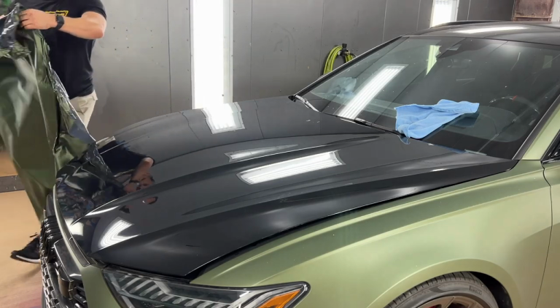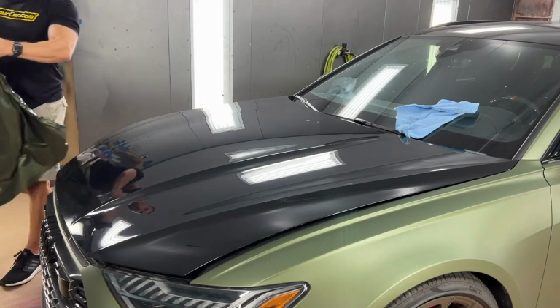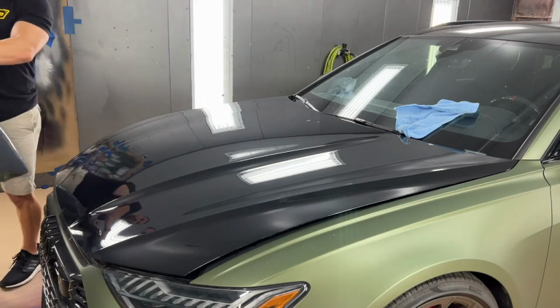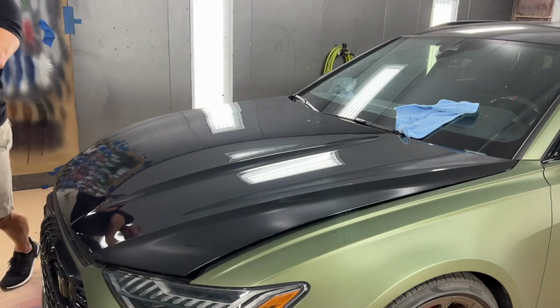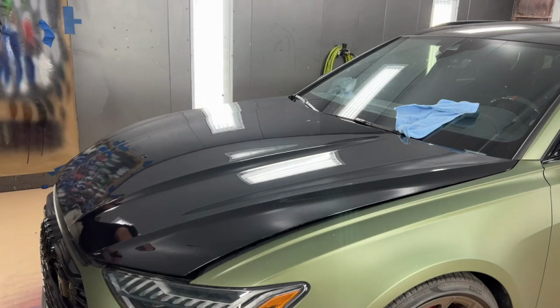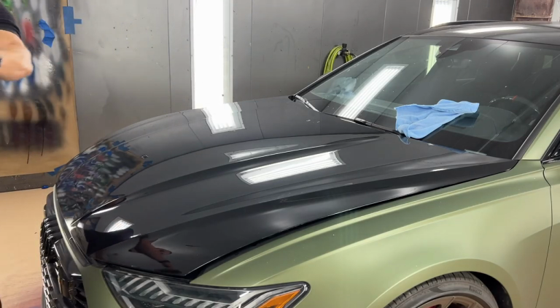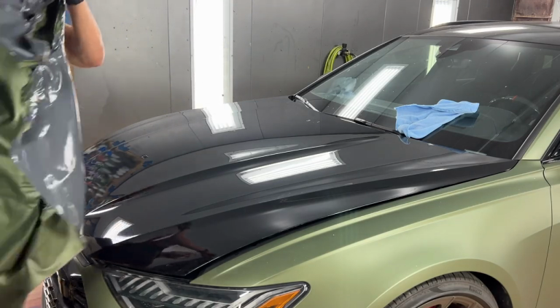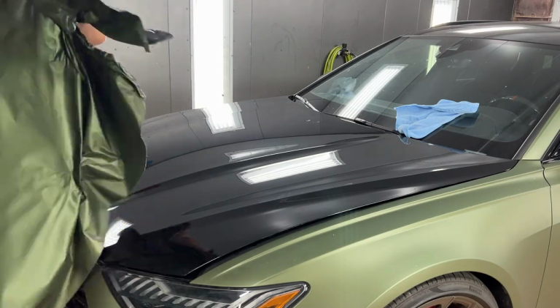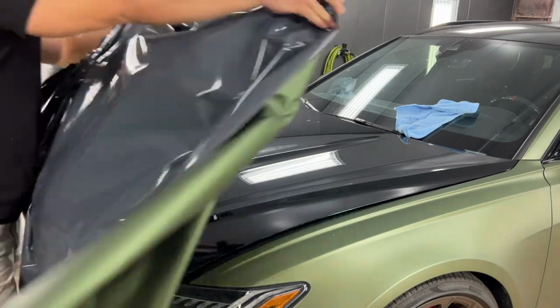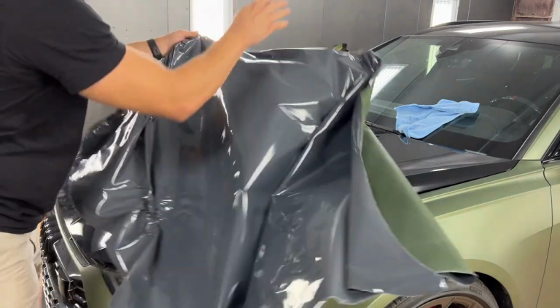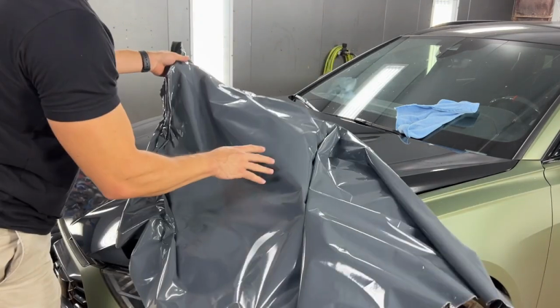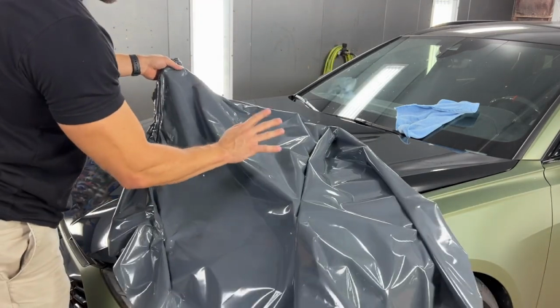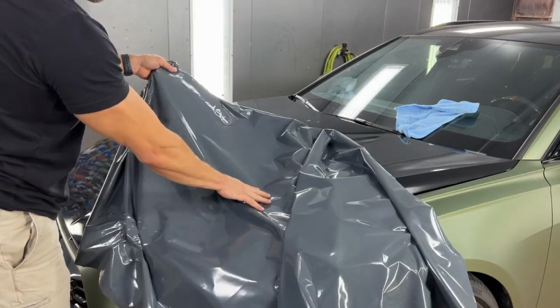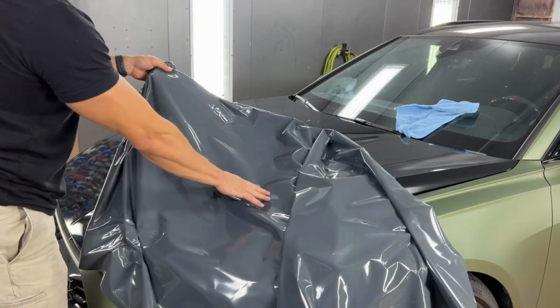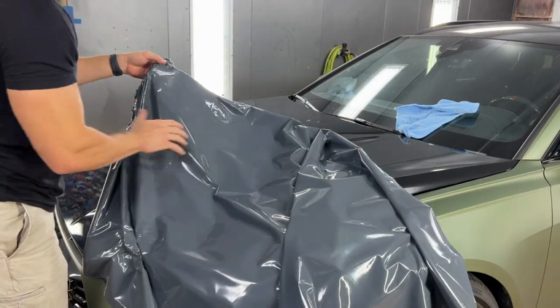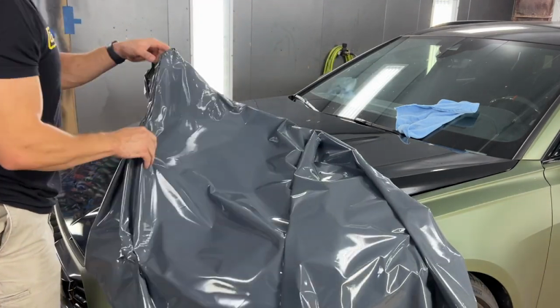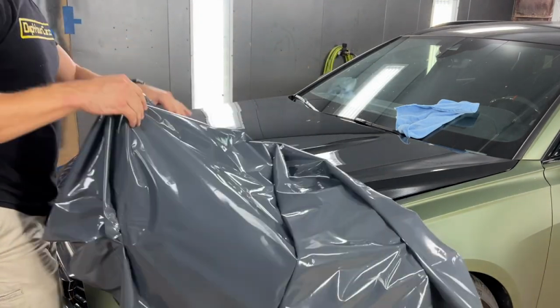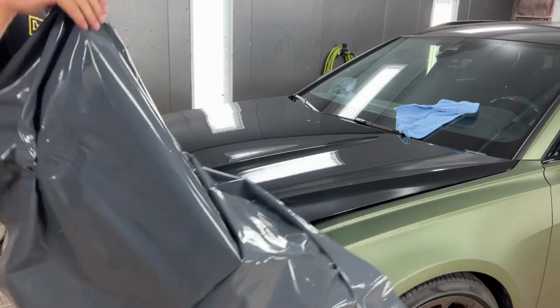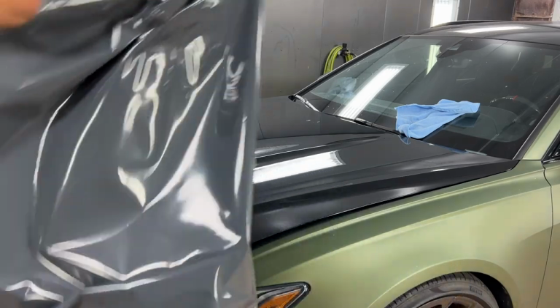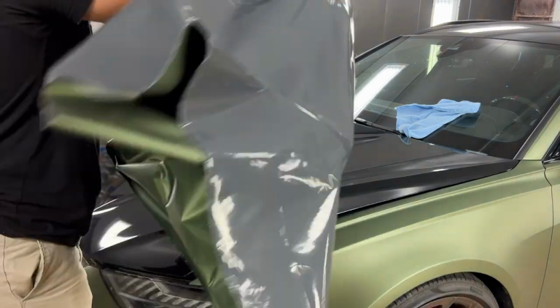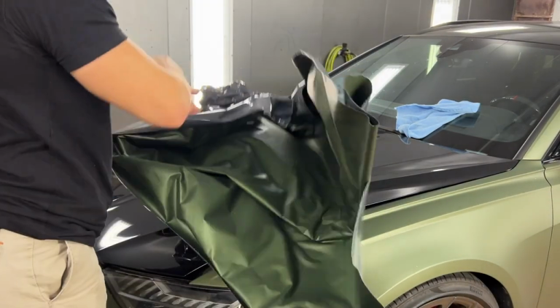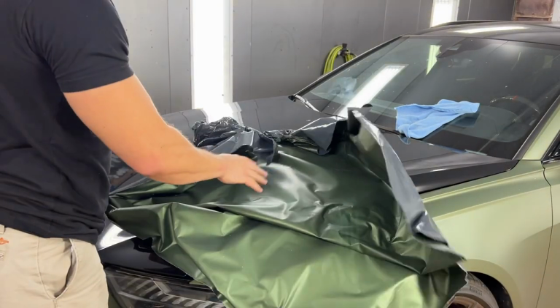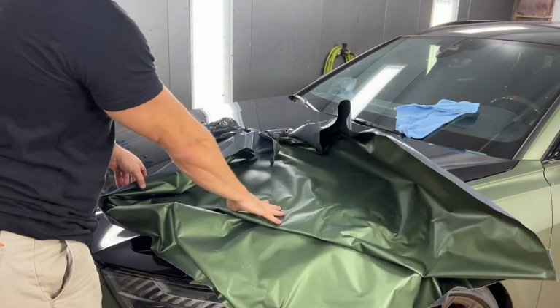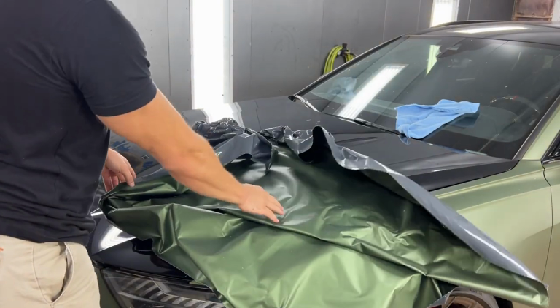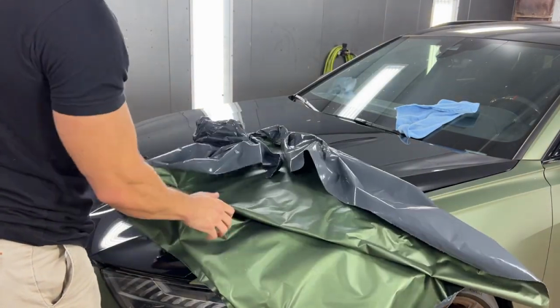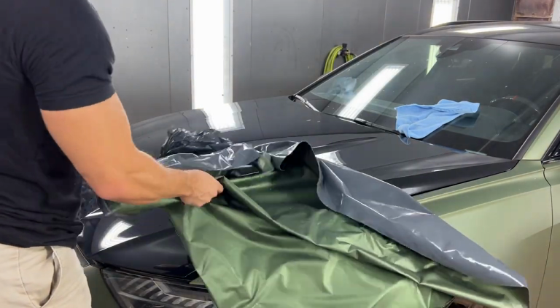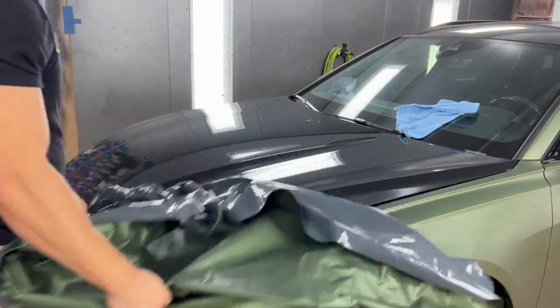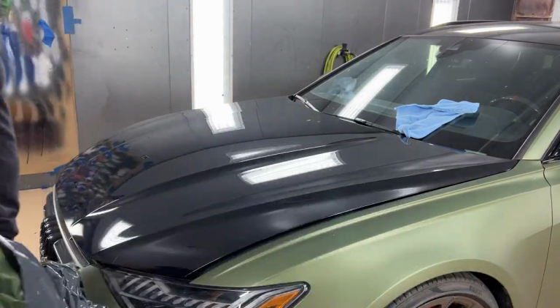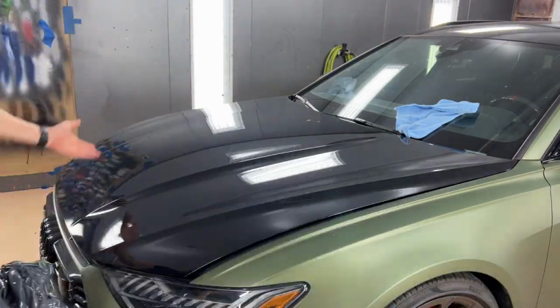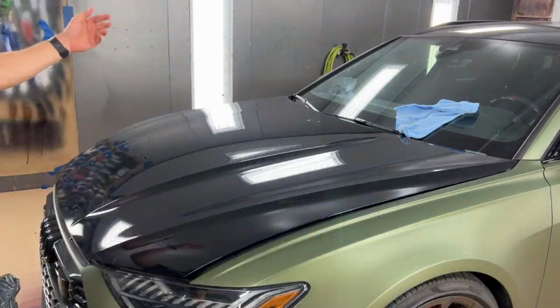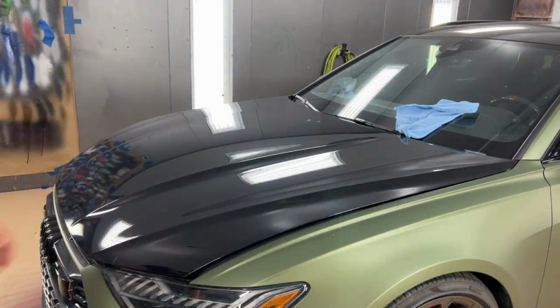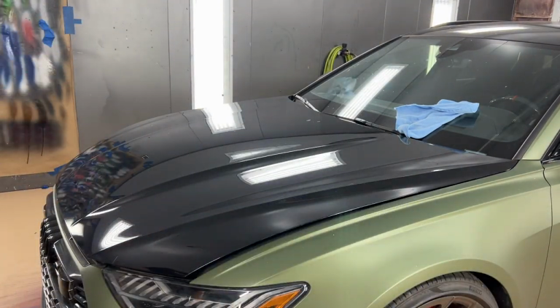So there's our hood. You can see the gunmetal spray base that we used on the back, on the roof, and there's our OMP.